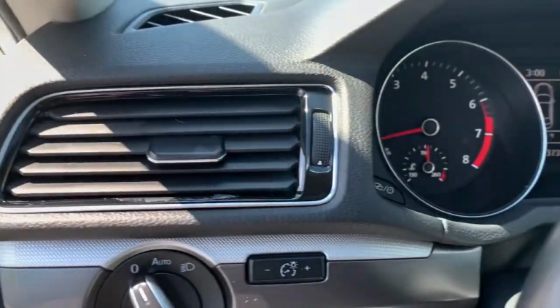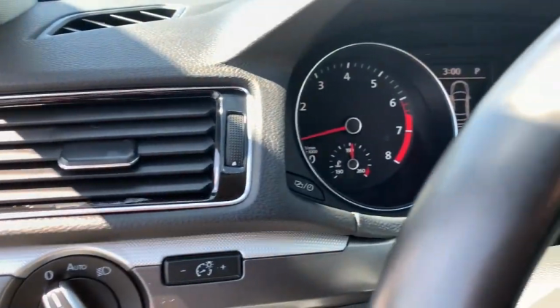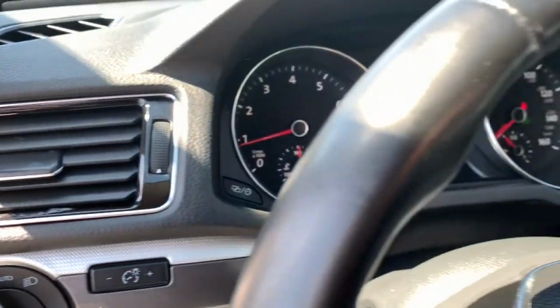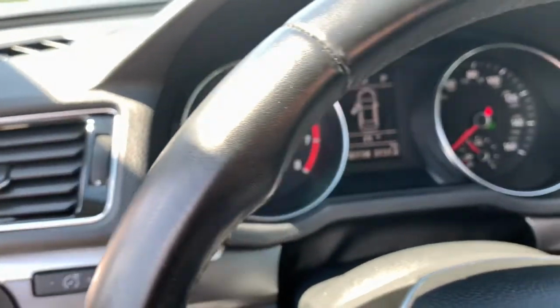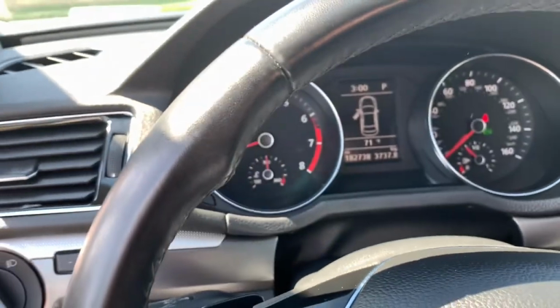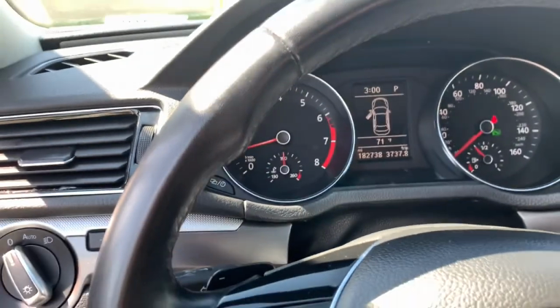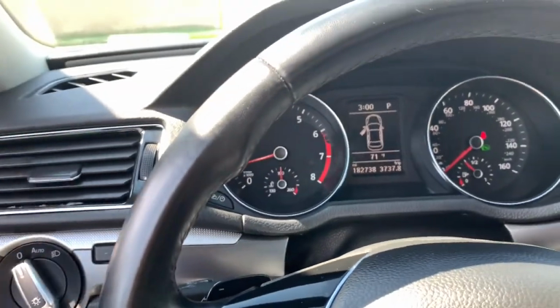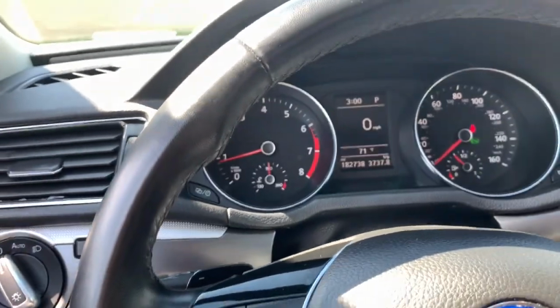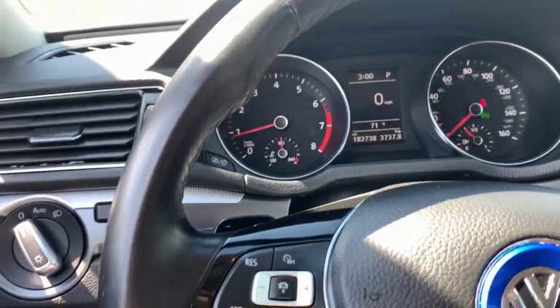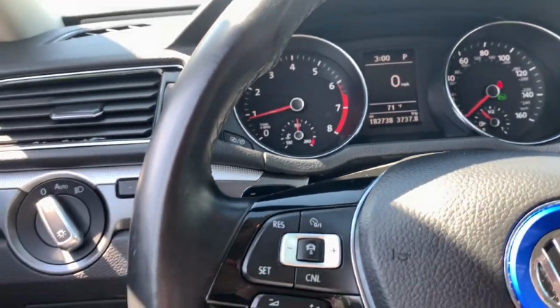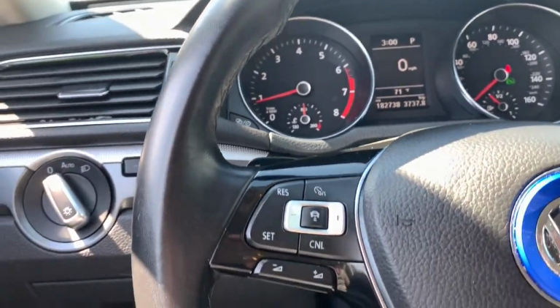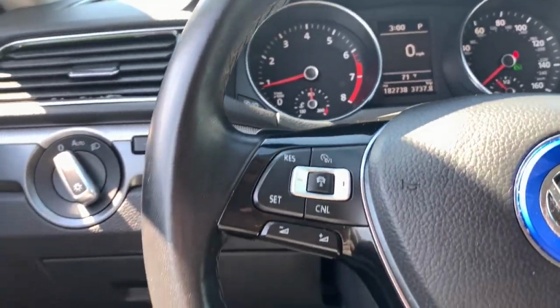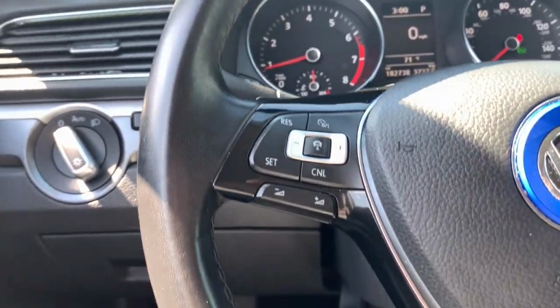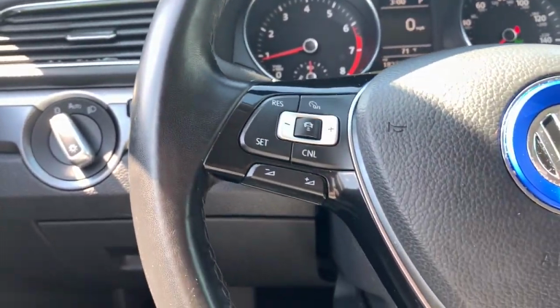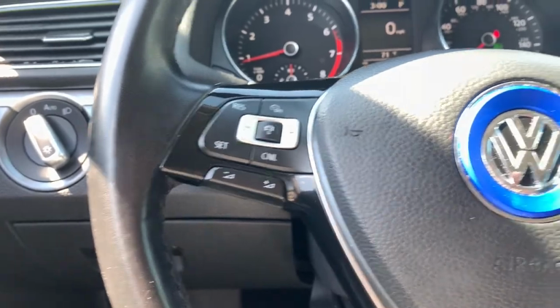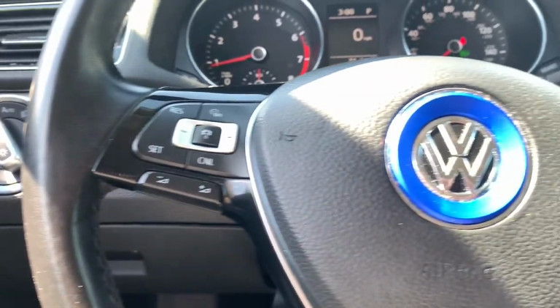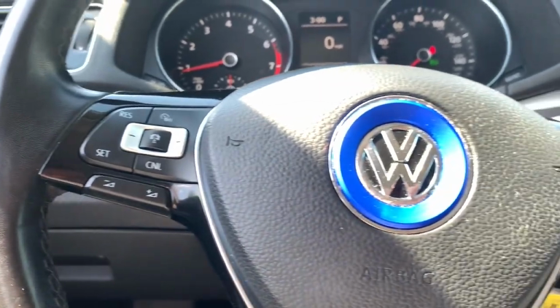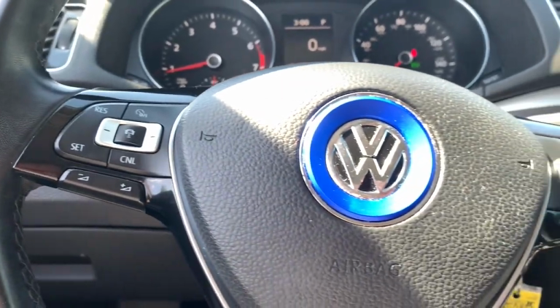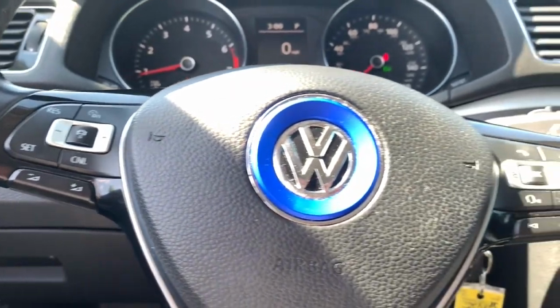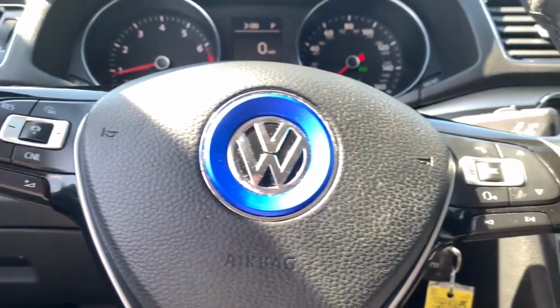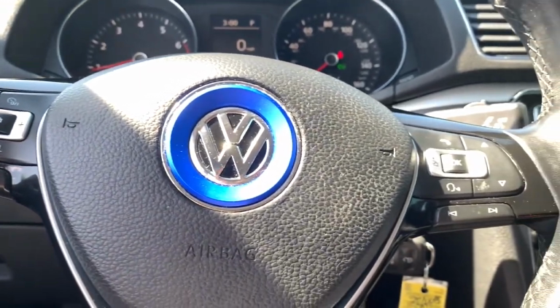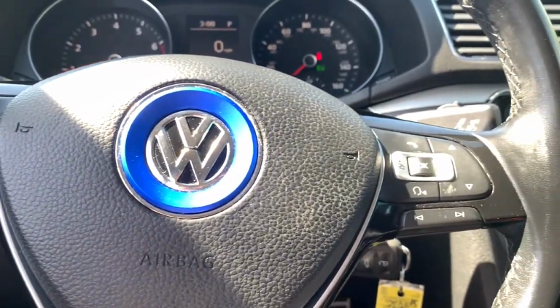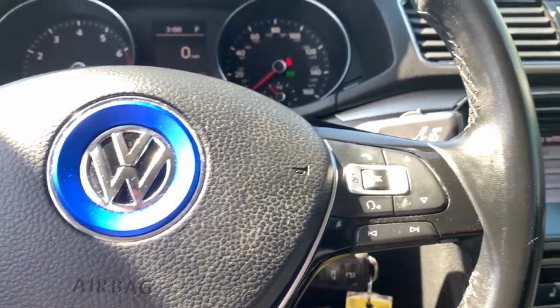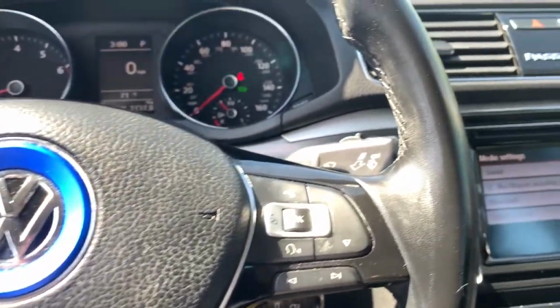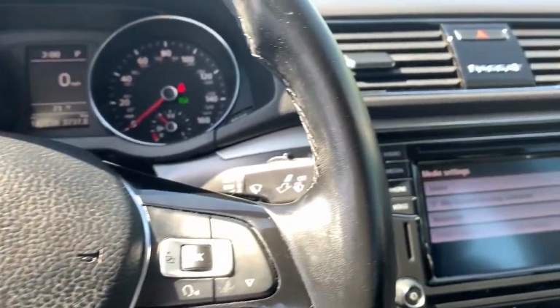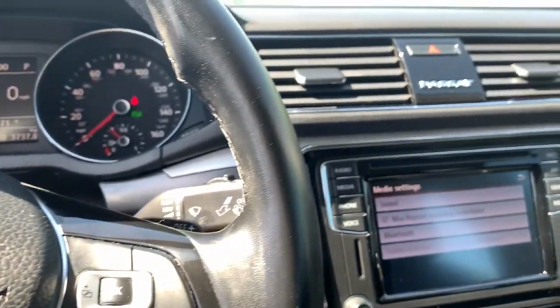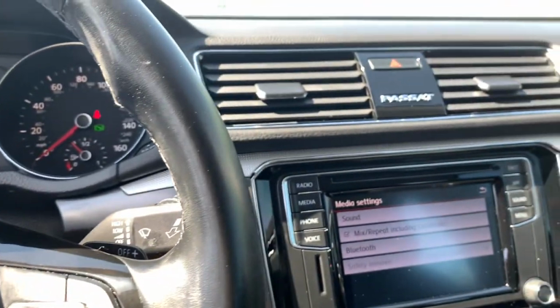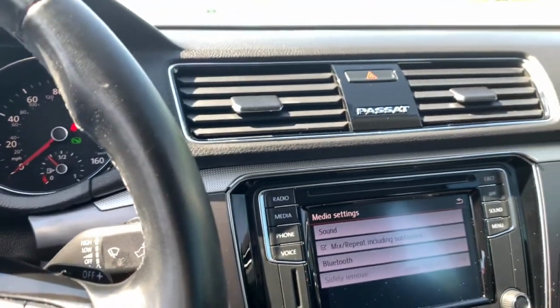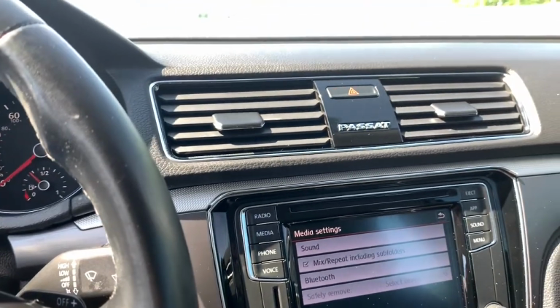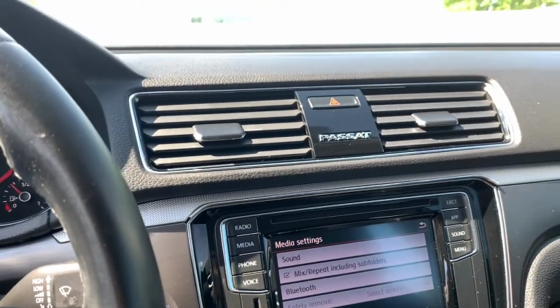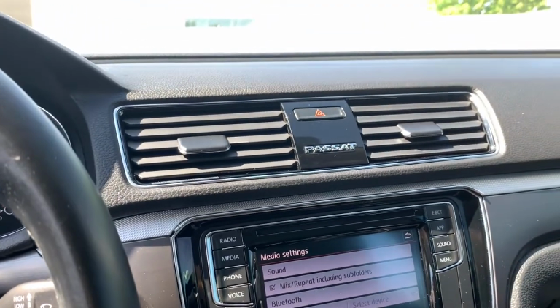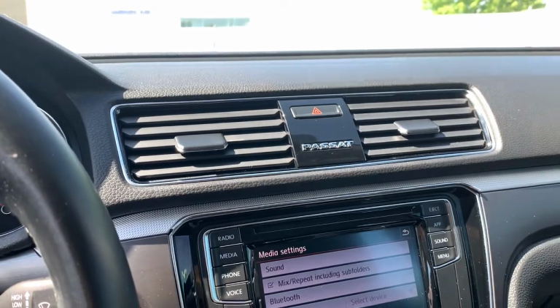Feel the good energy of this confidence-inspiring Passat. Treat yourself to a test drive today. Our staff will toss you the keys and give you an outstanding customer experience.